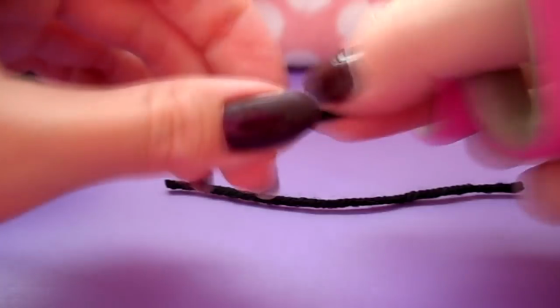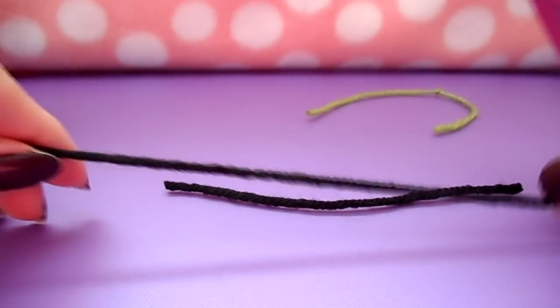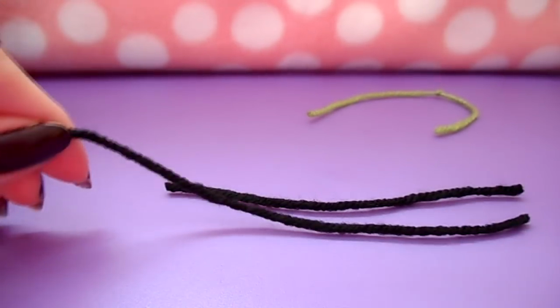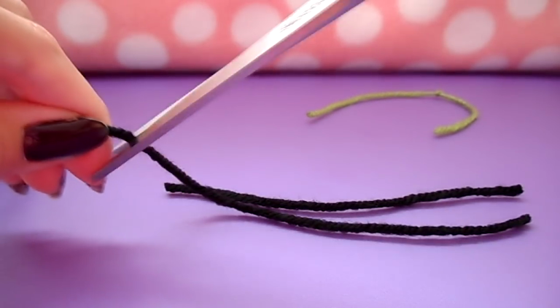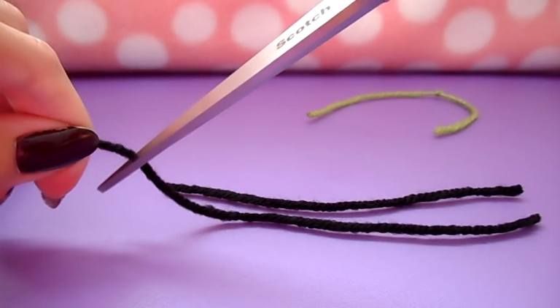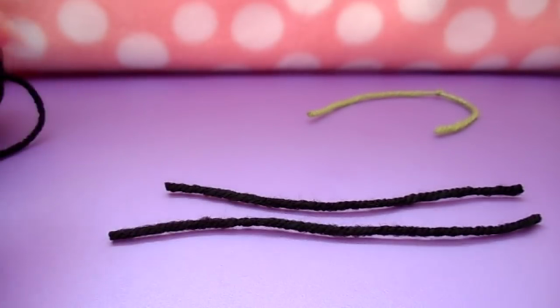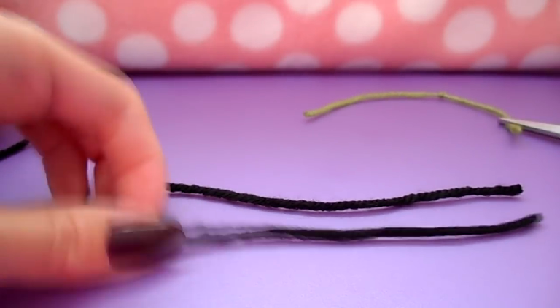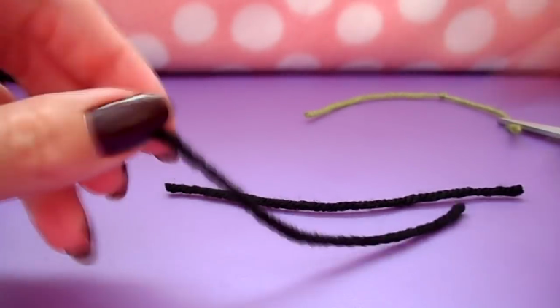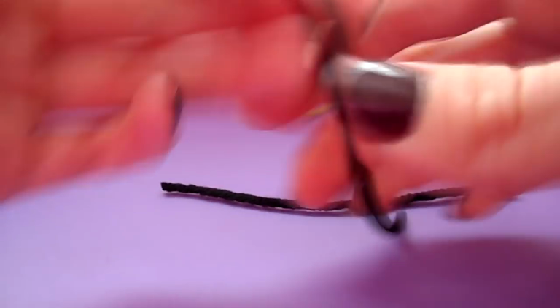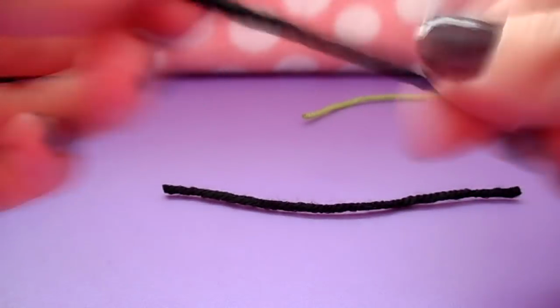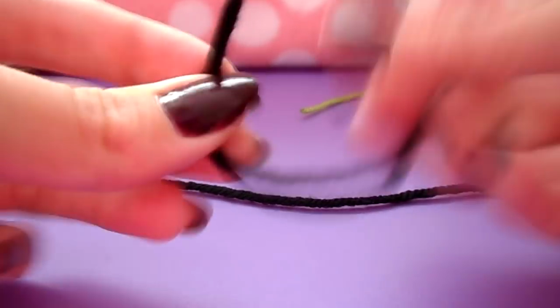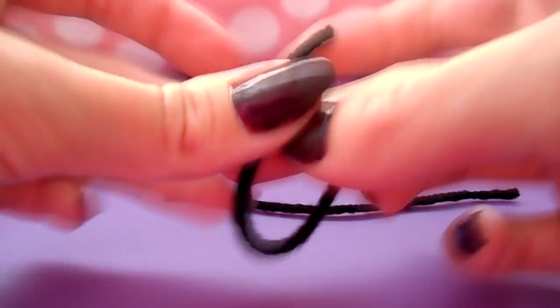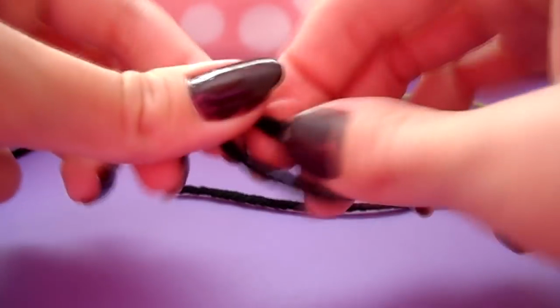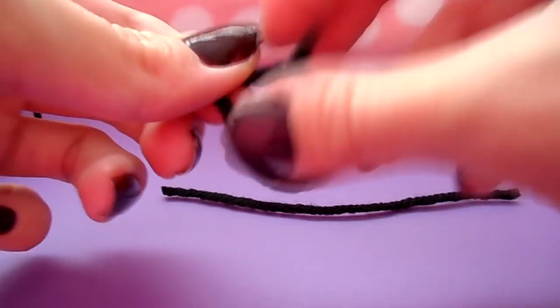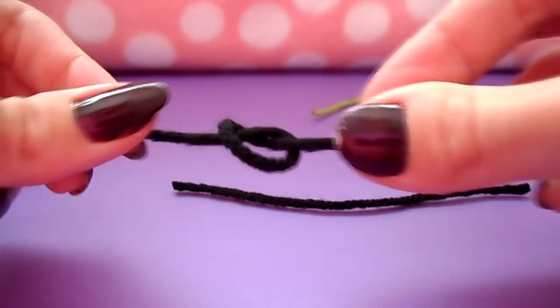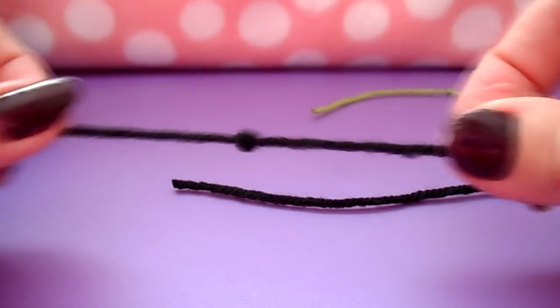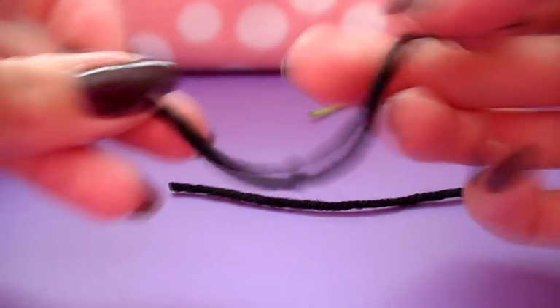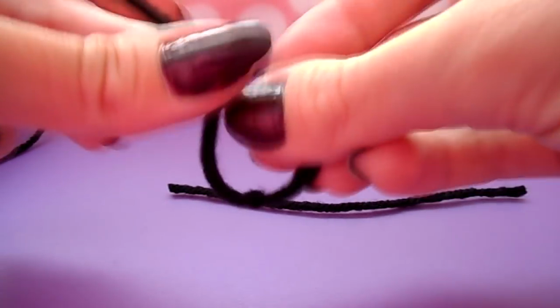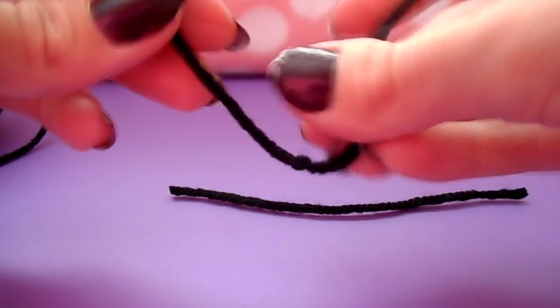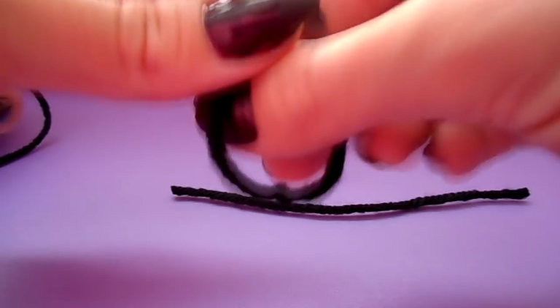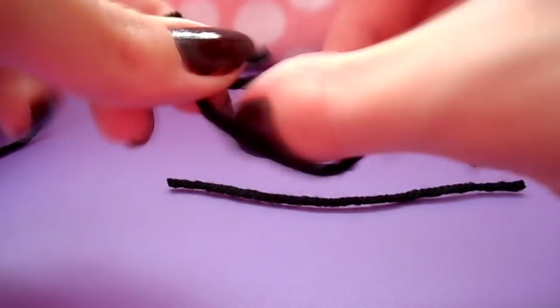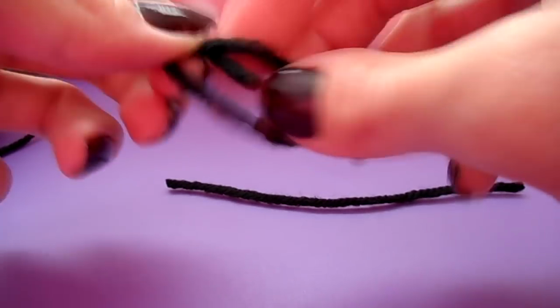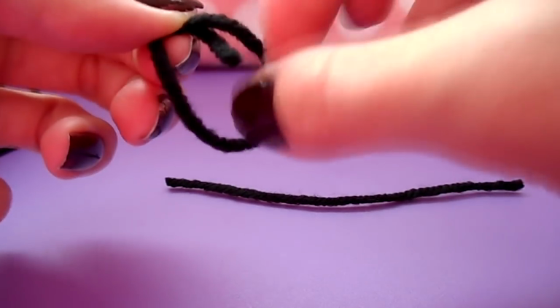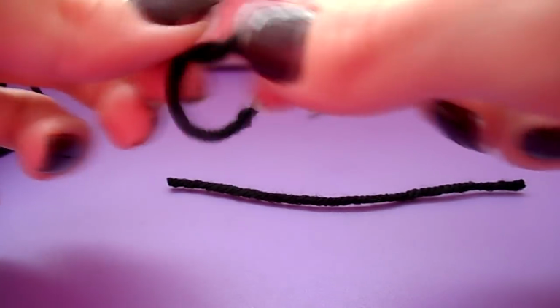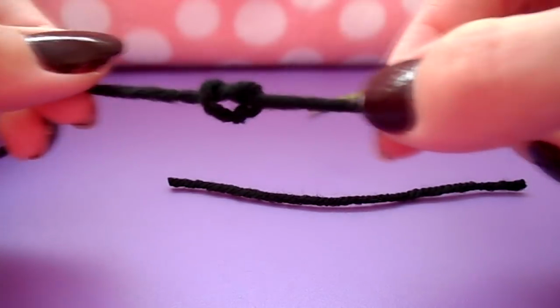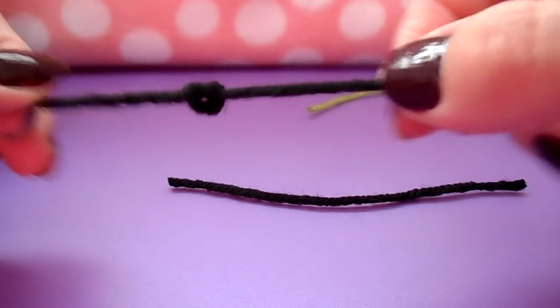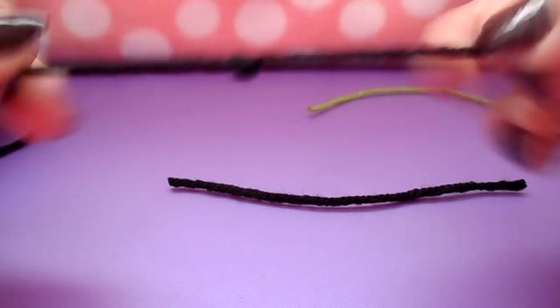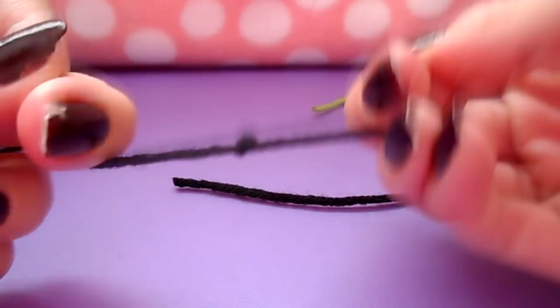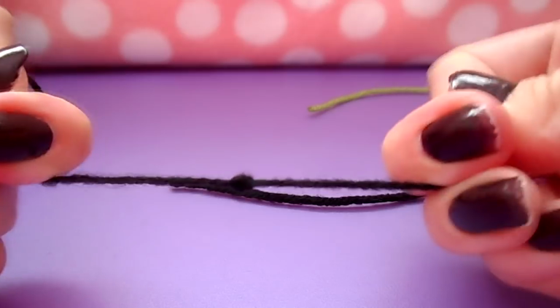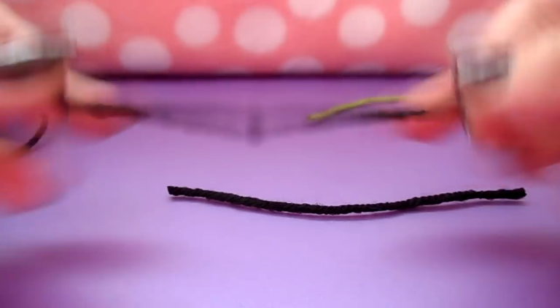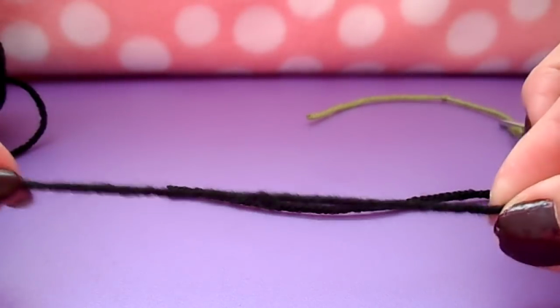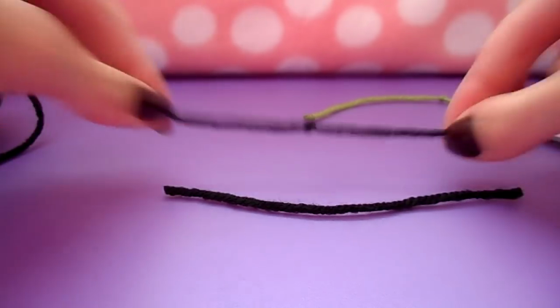You're going to do the same thing for the eyes — just make a double knot with black yarn or any color you want, and you can also make it a triple knot if you want more of a pokey eye. I also use googly eyes for this part with the witch you saw at the beginning.